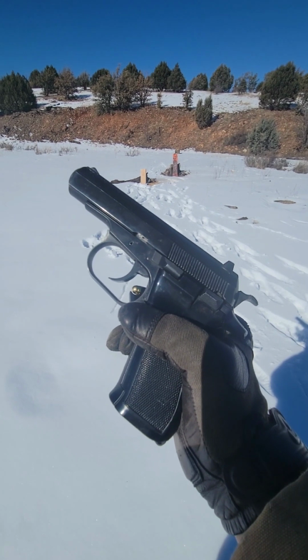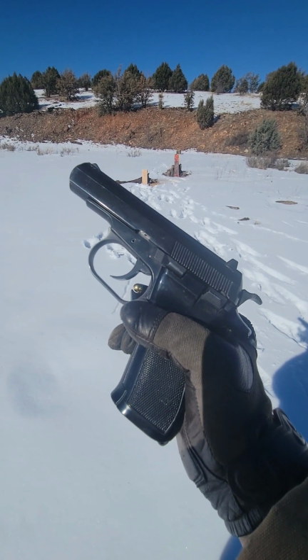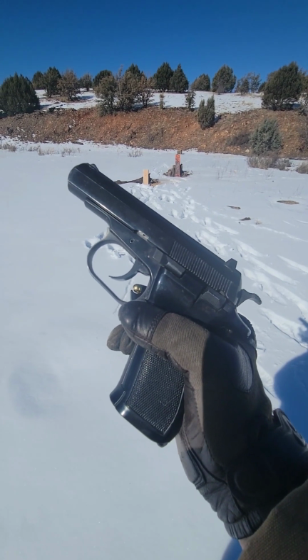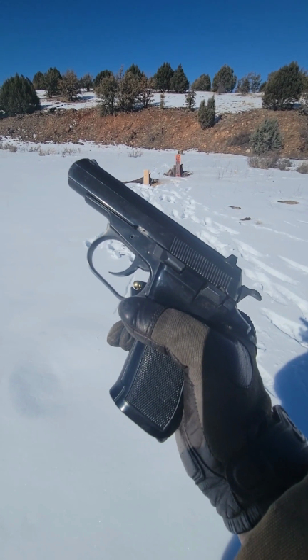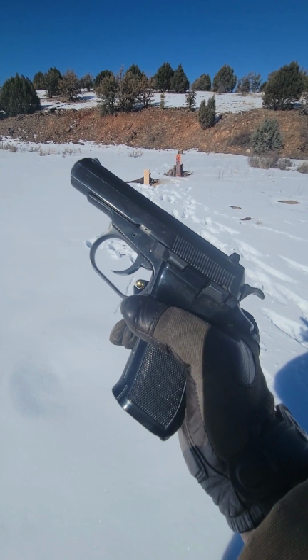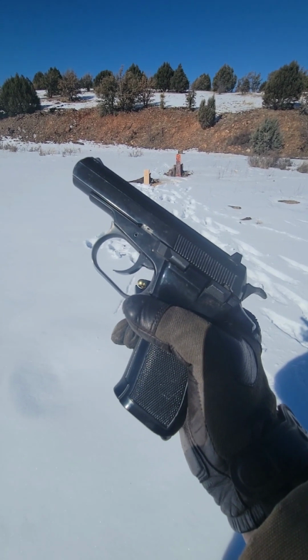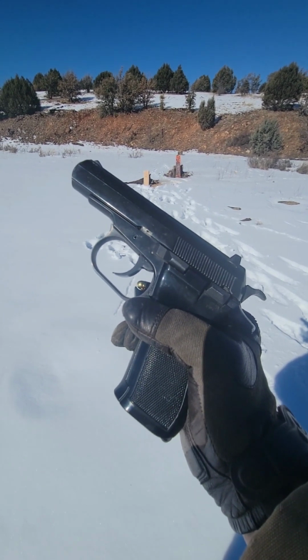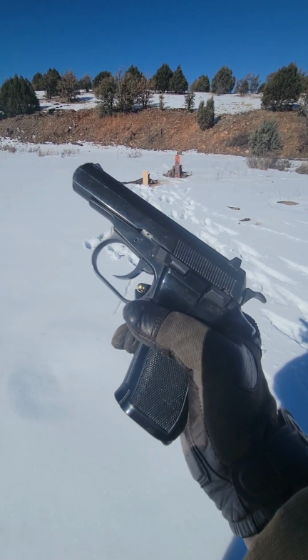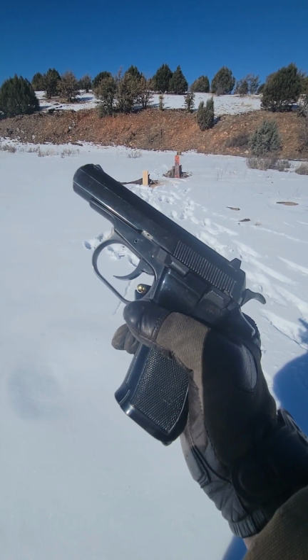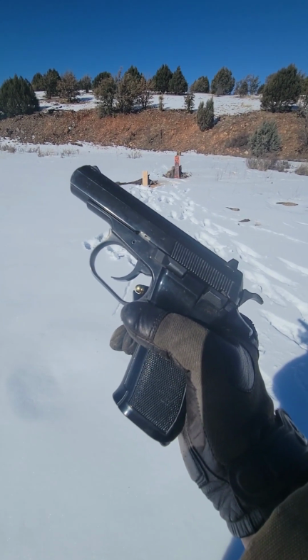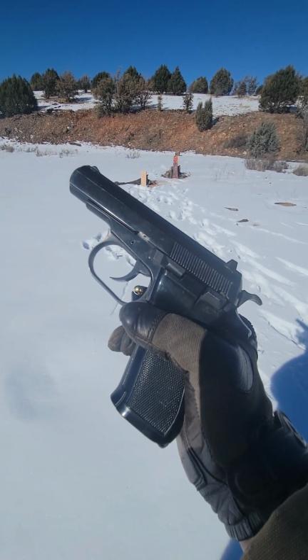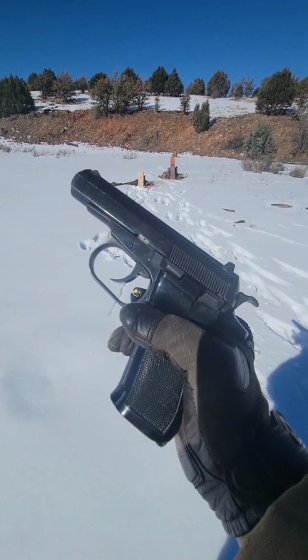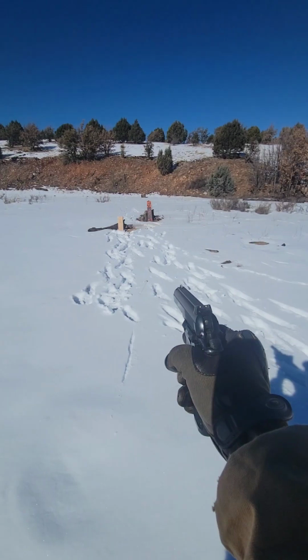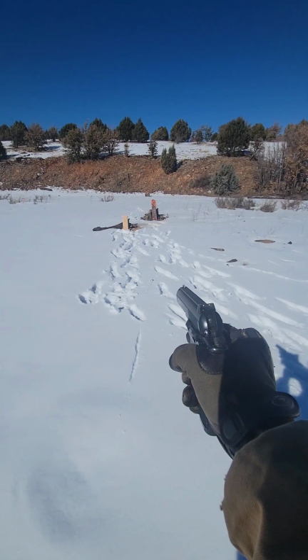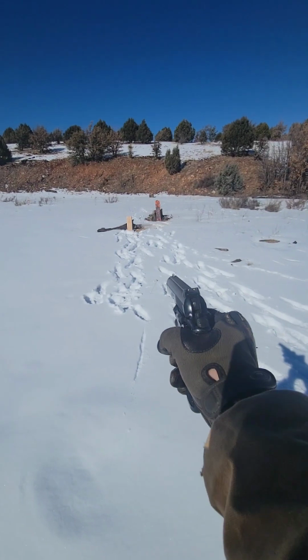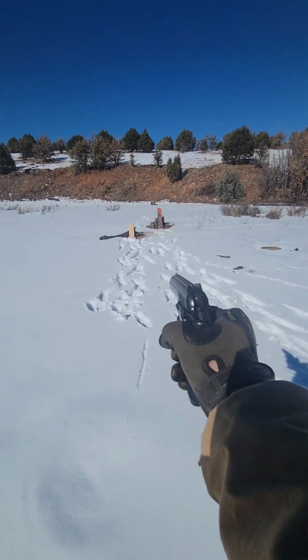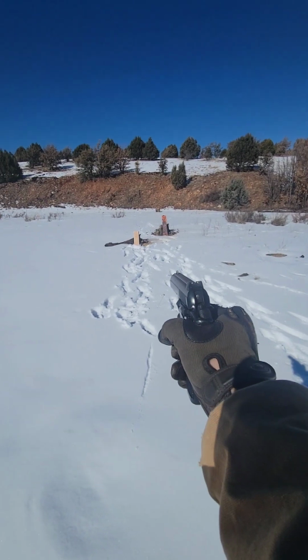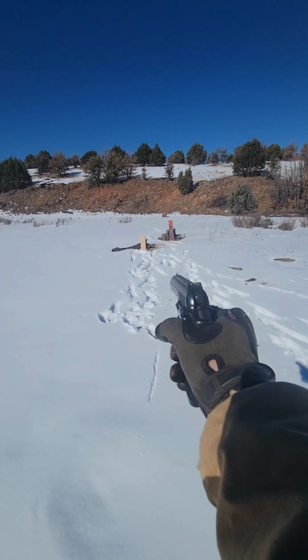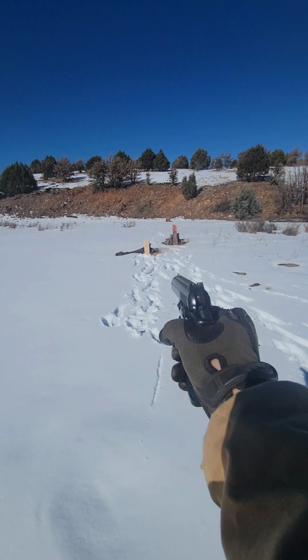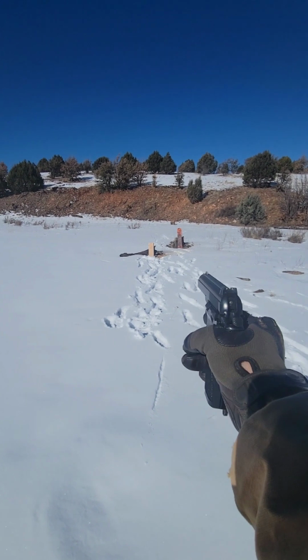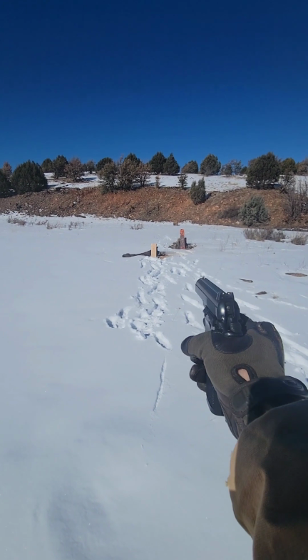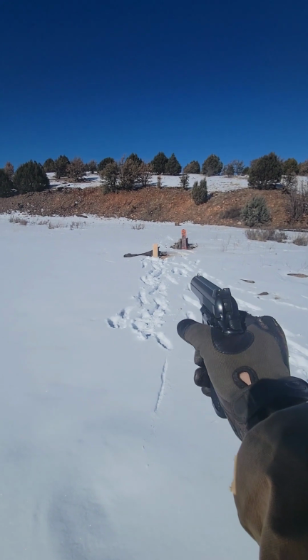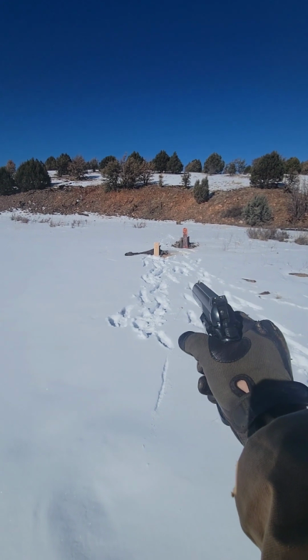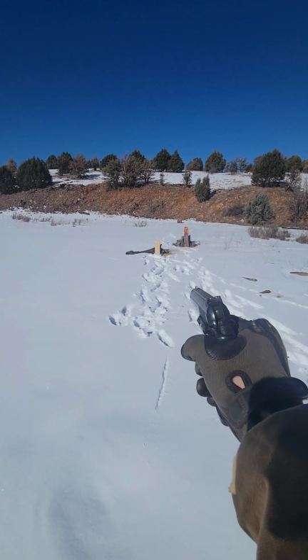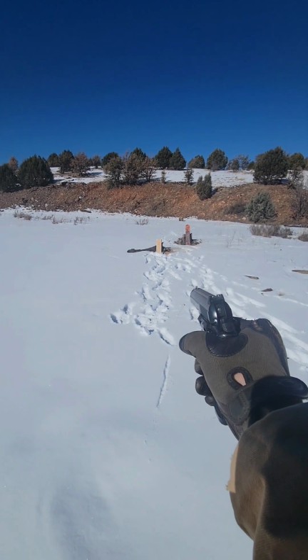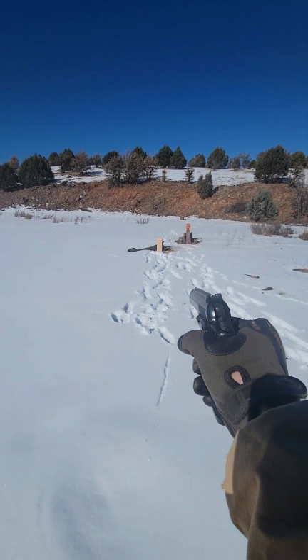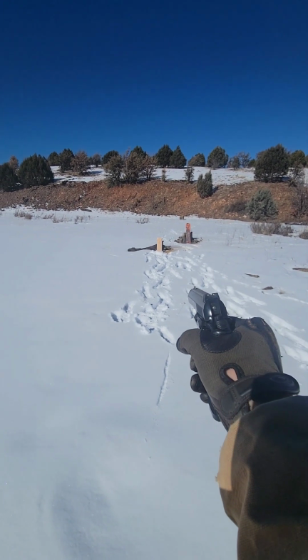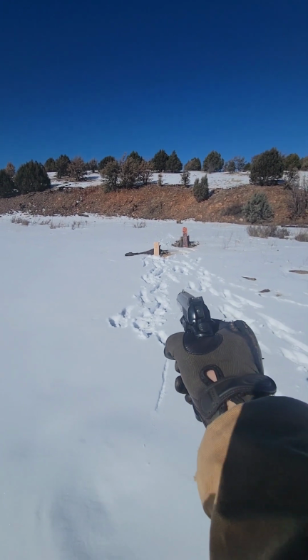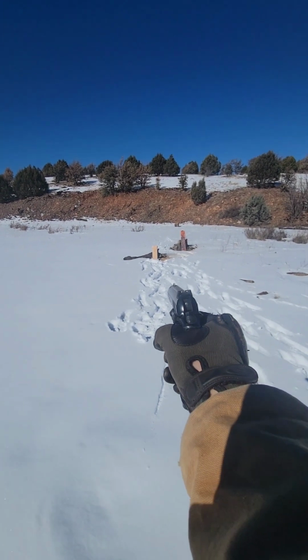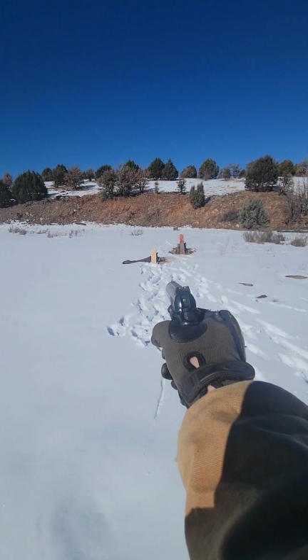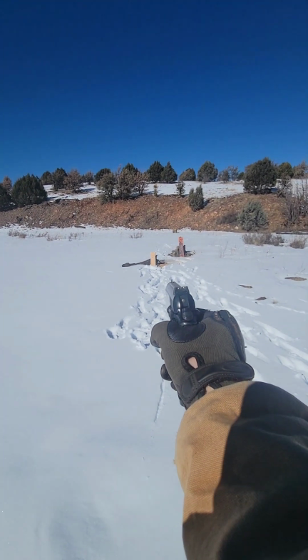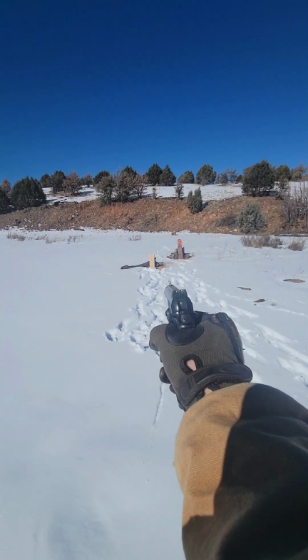Anyway, I'm going to load up and stand by. I've never shot a 9x18 before, so this should be interesting.